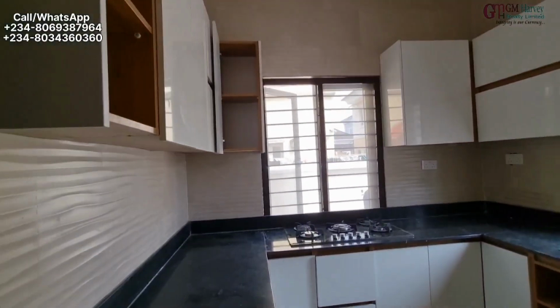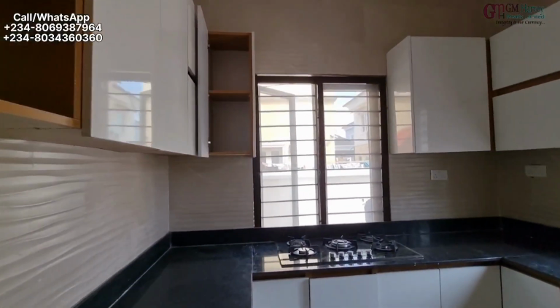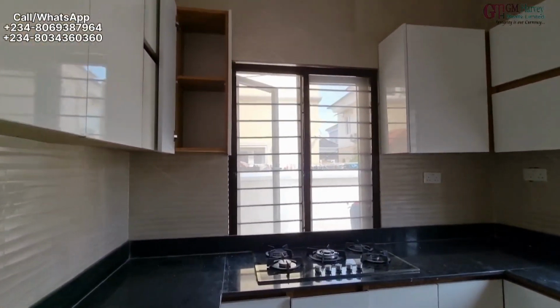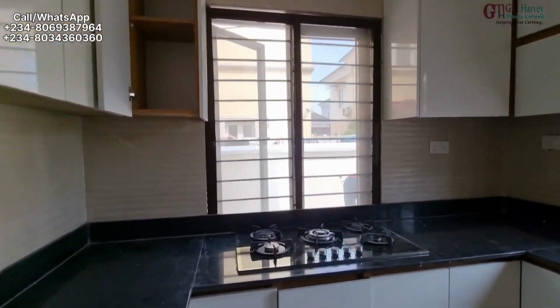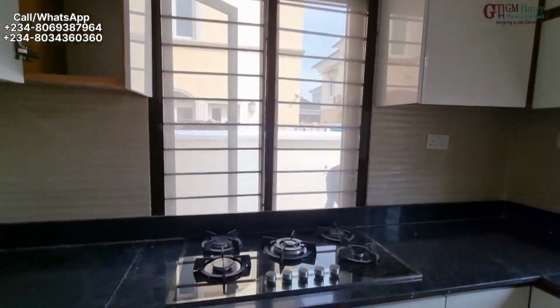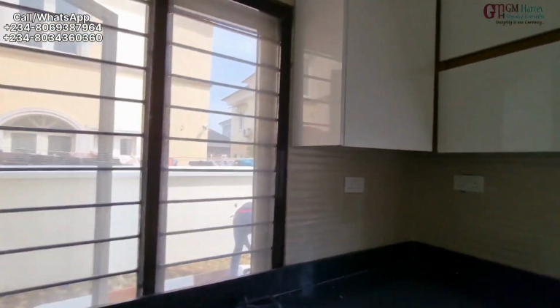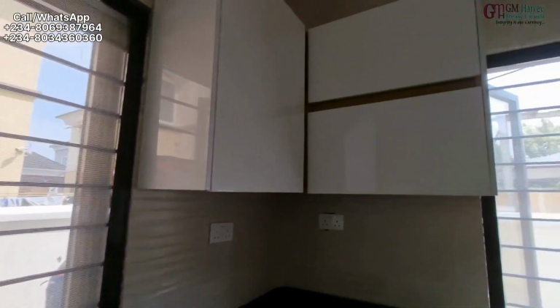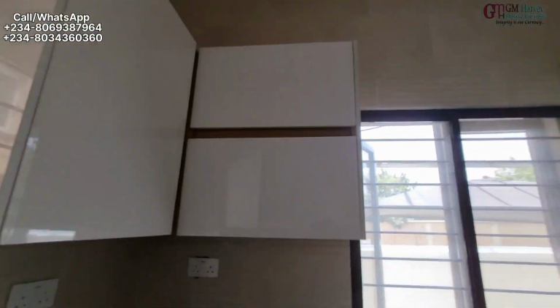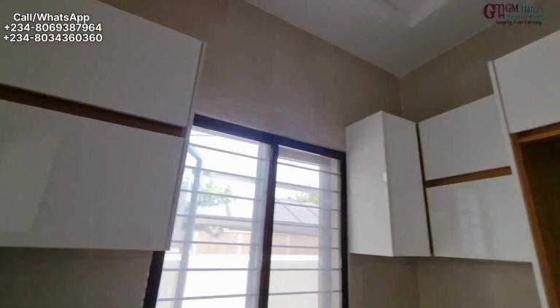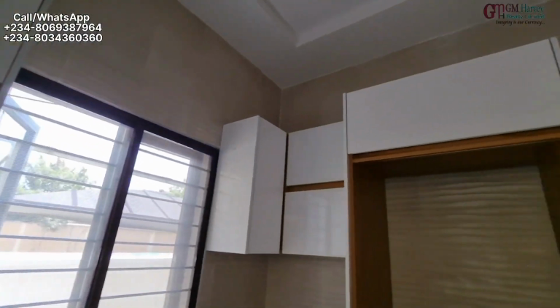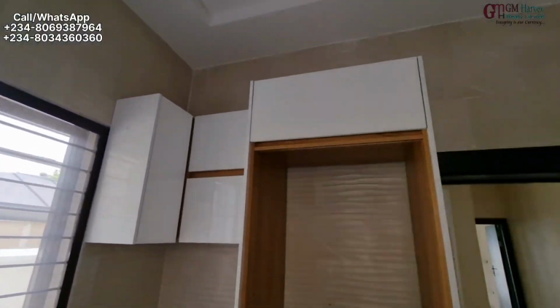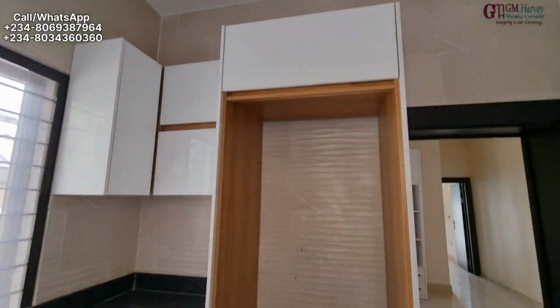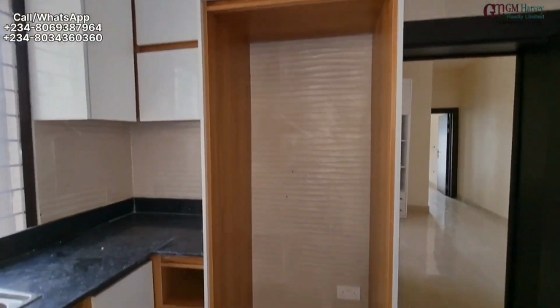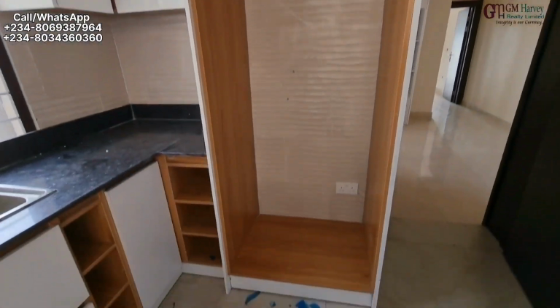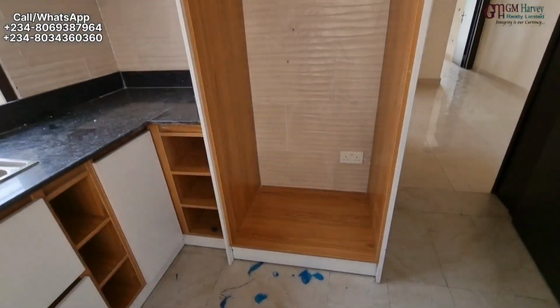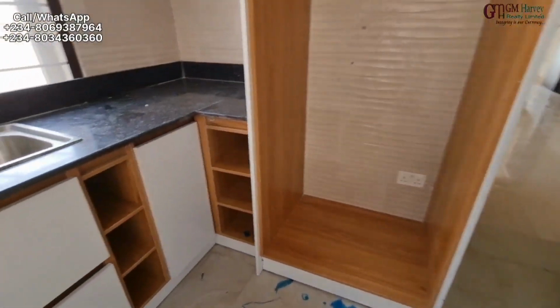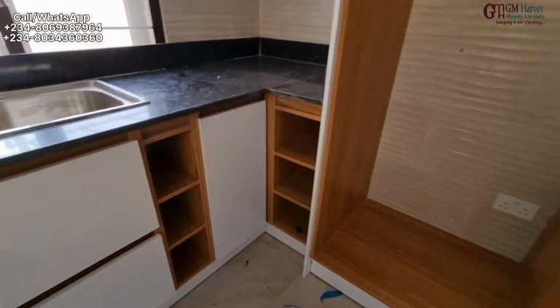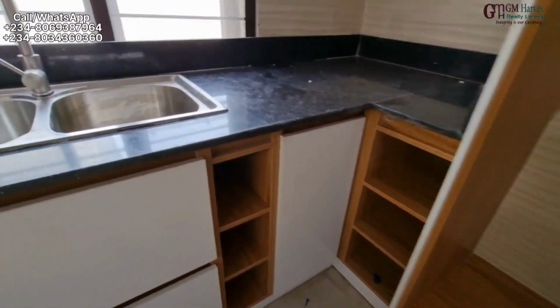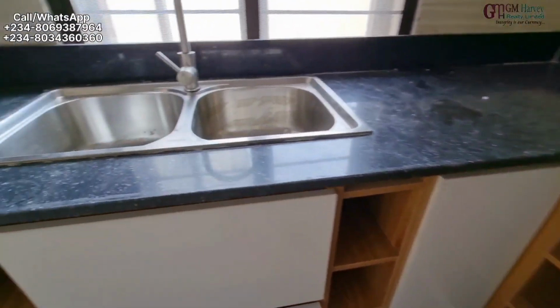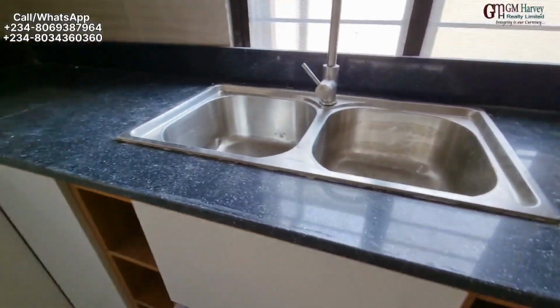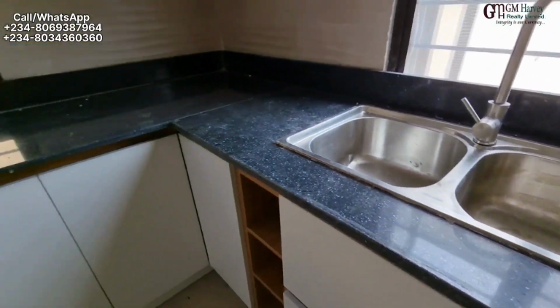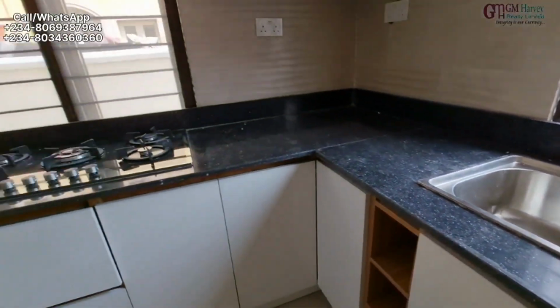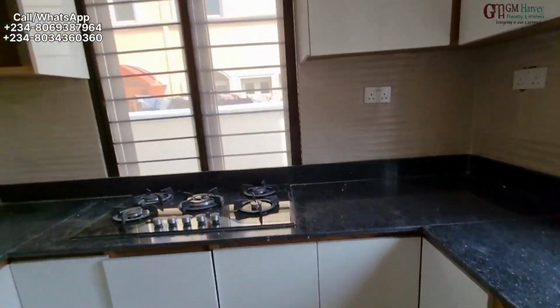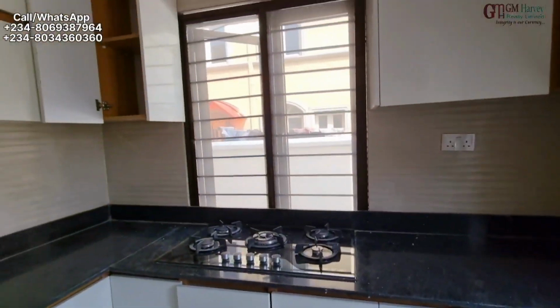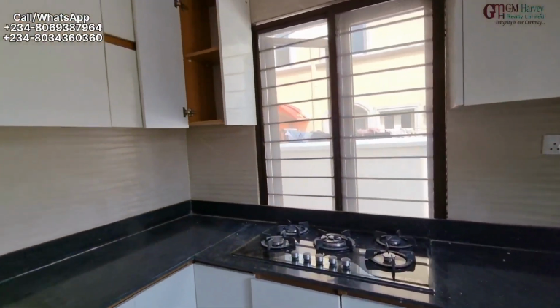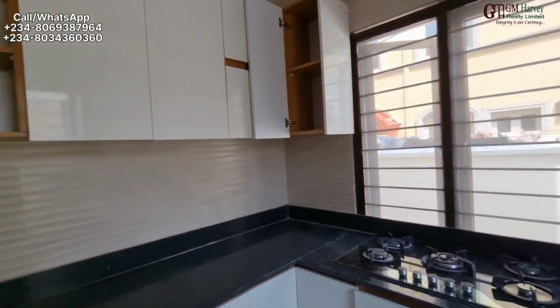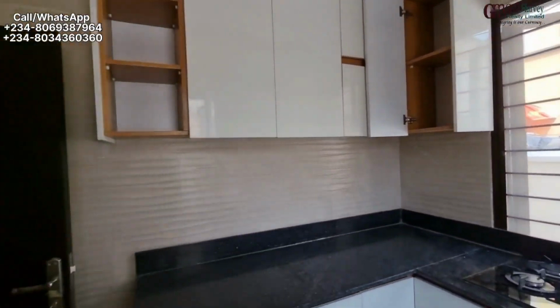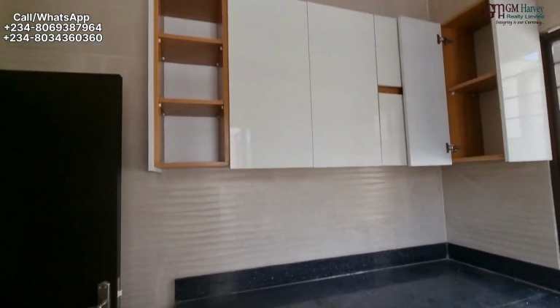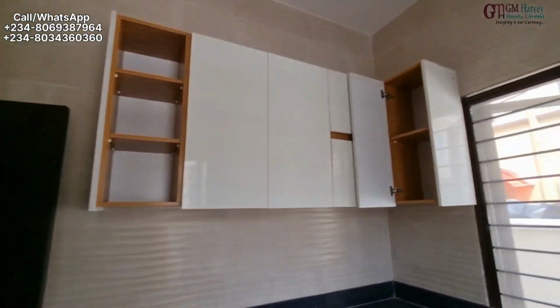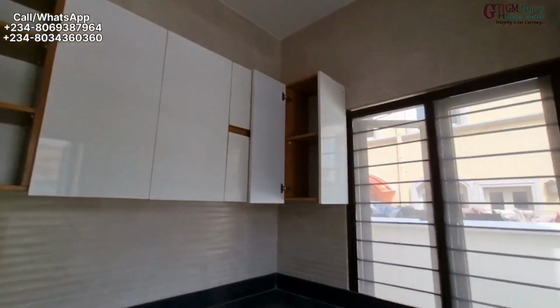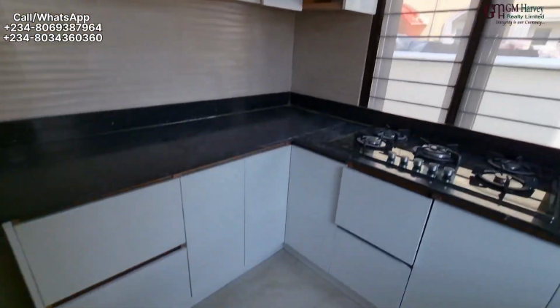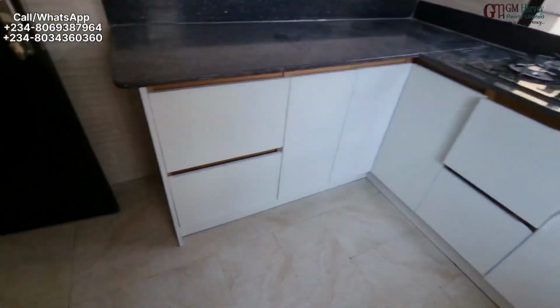We have a kitchen with a tabletop cooker, shelves and cabinets for storage, and even a space for them to put the fridge. The staff that you have will really enjoy this home. So this is your BQ.